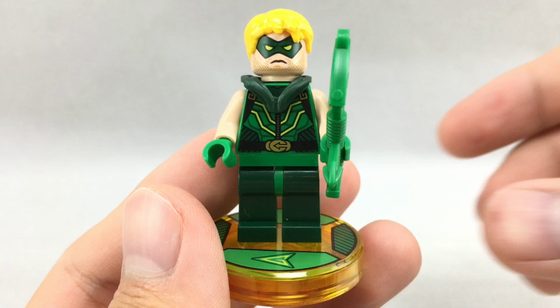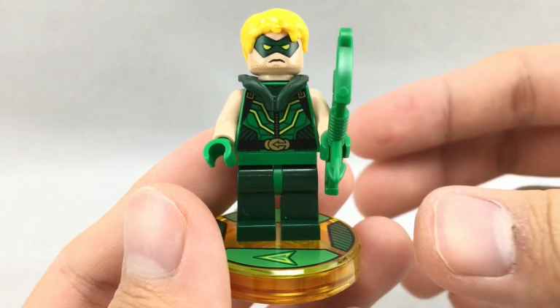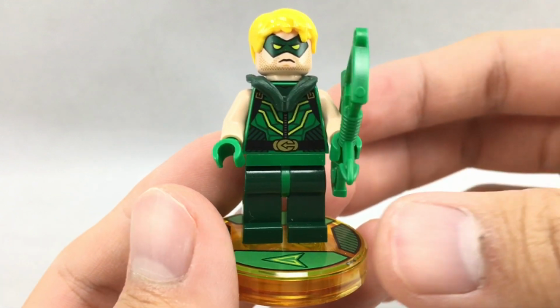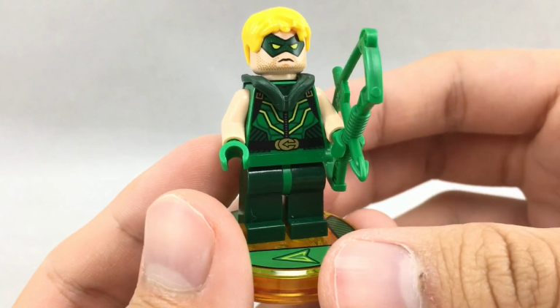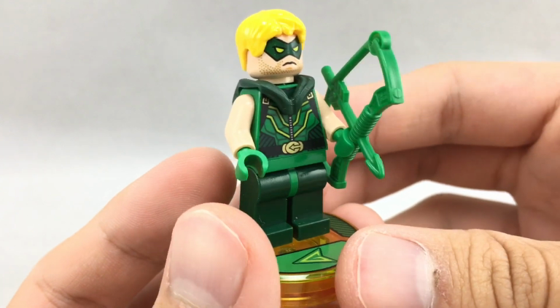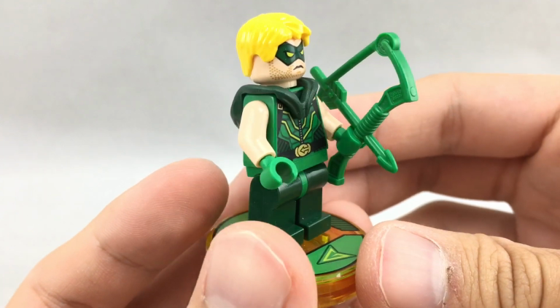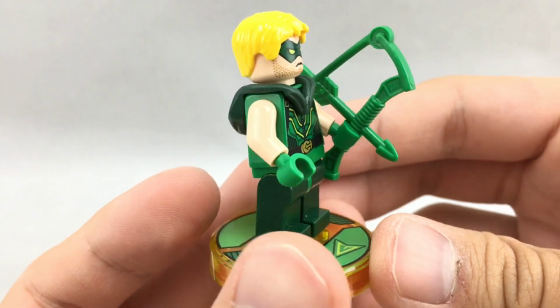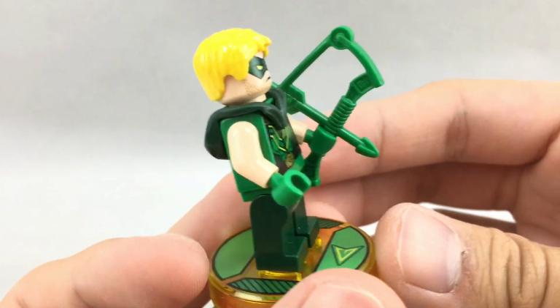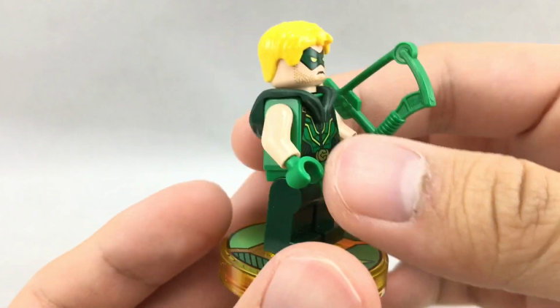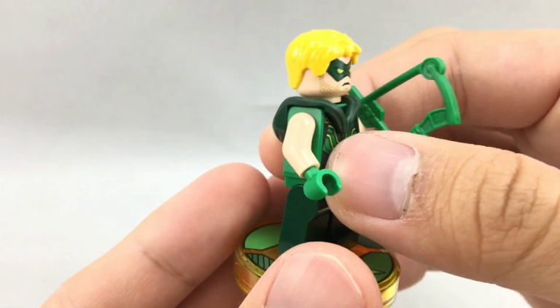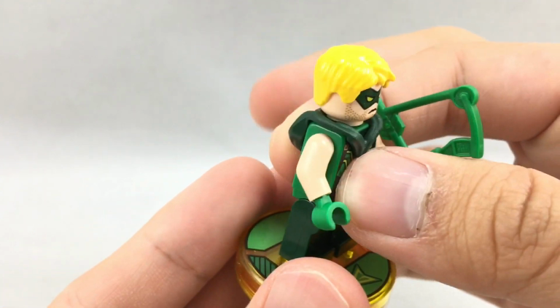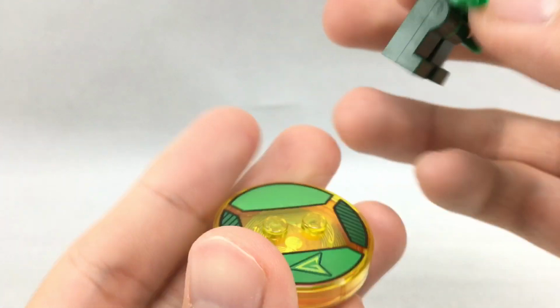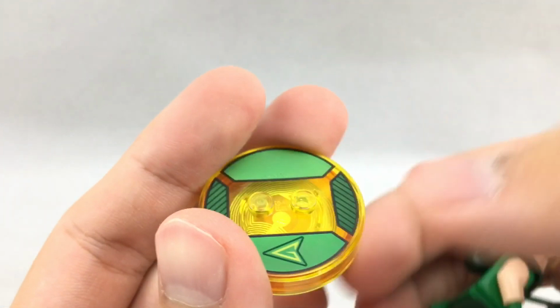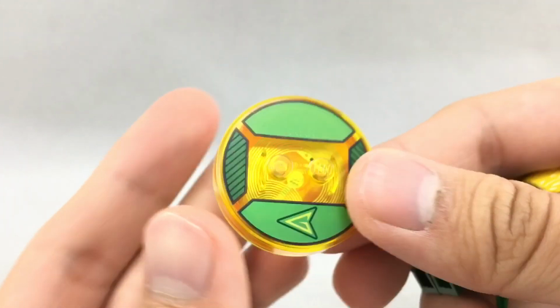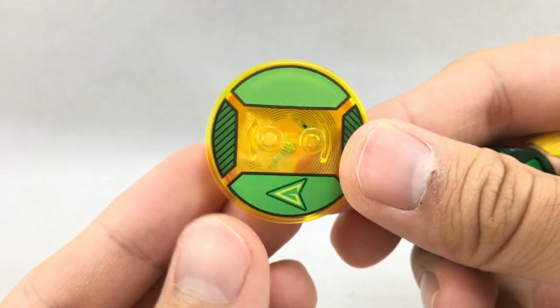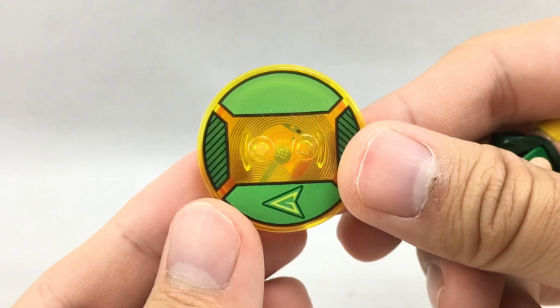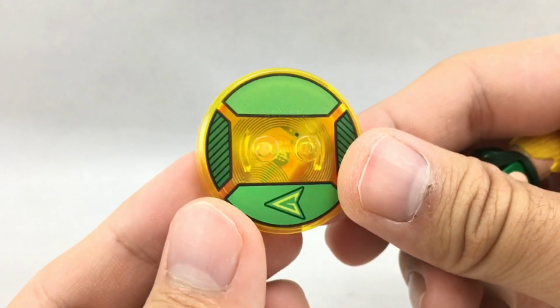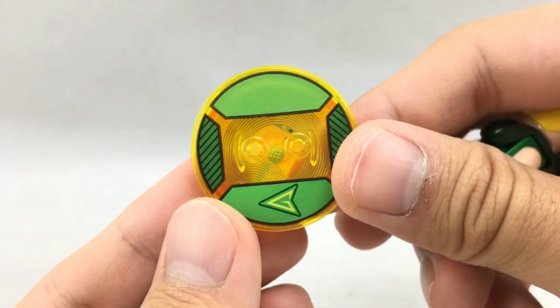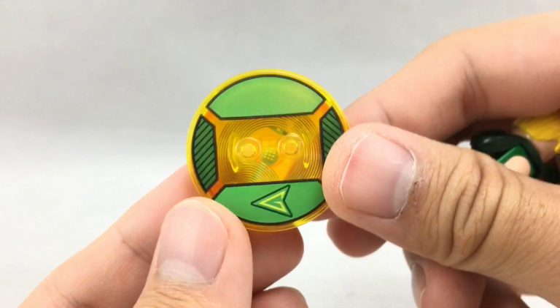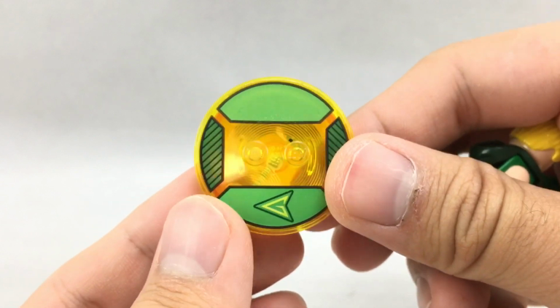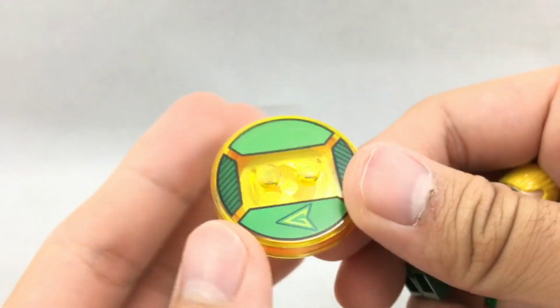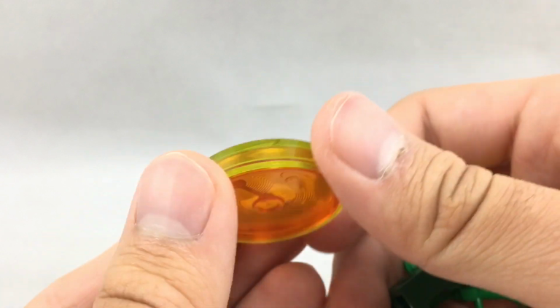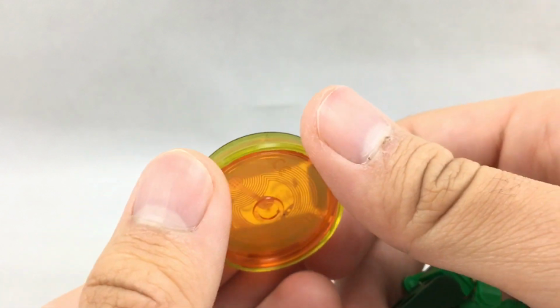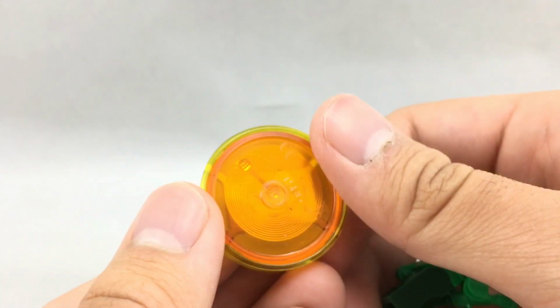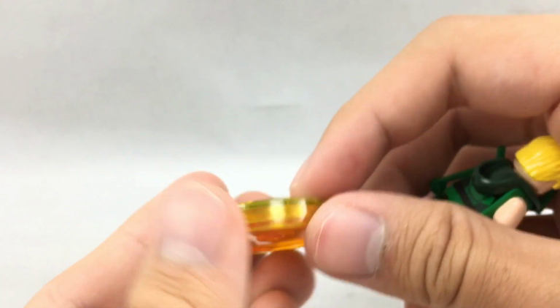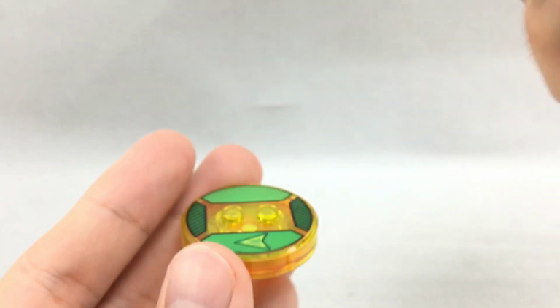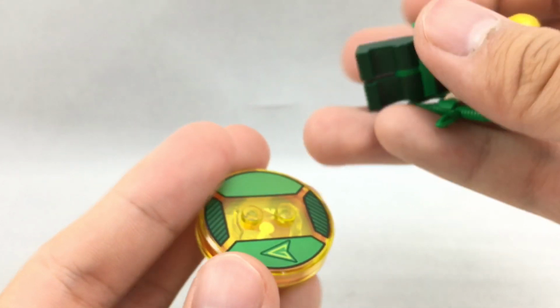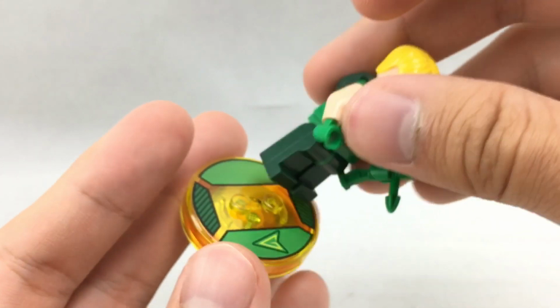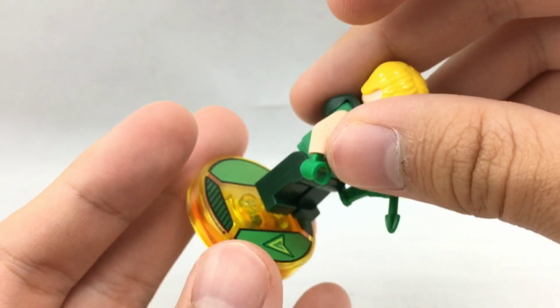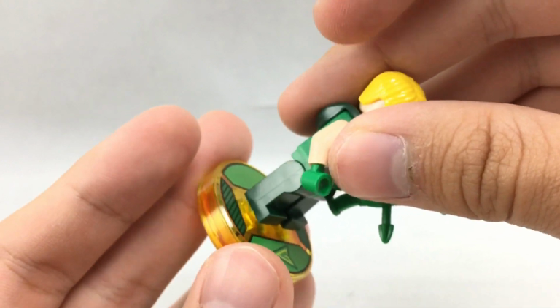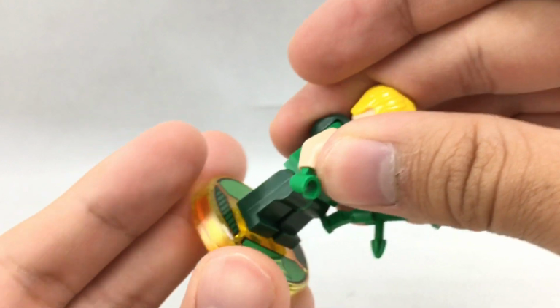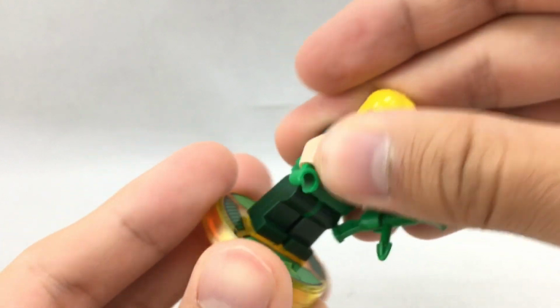Here's the thing — there's one thing exclusive about this whole minifigure, and it's this plate right here. If you put it on the toy pad for LEGO Dimensions, it will unlock Green Arrow to be played in the game every time that toy pad's on.